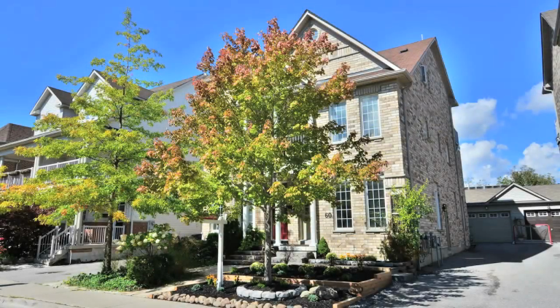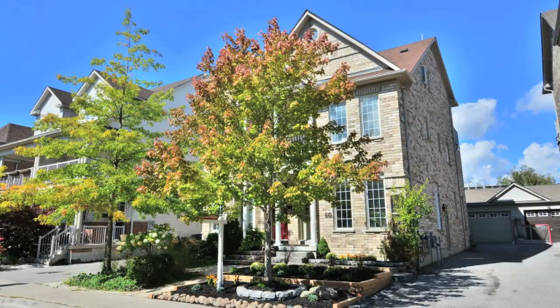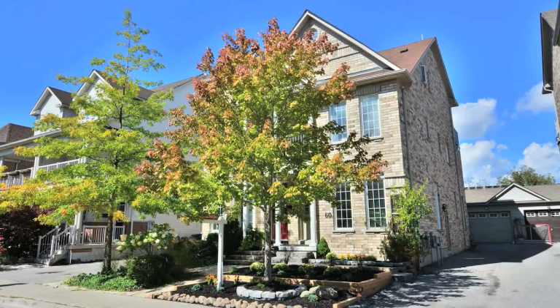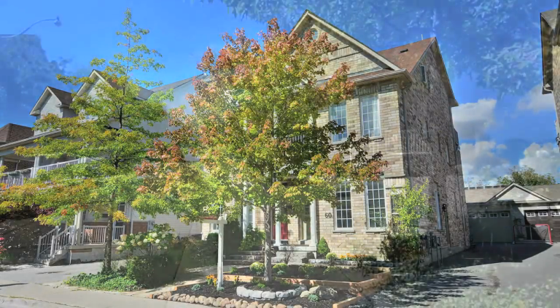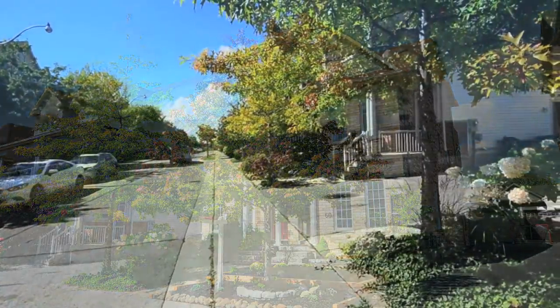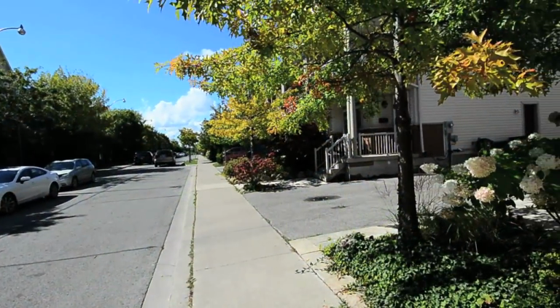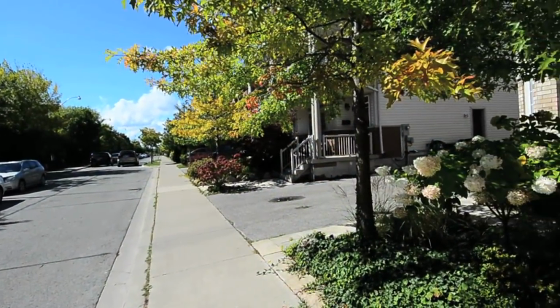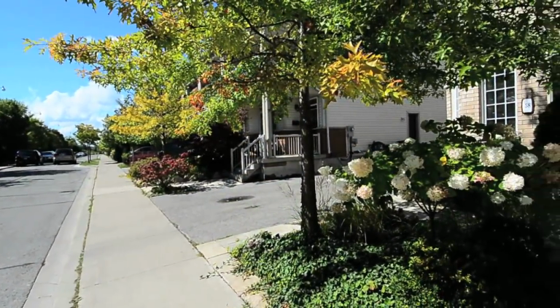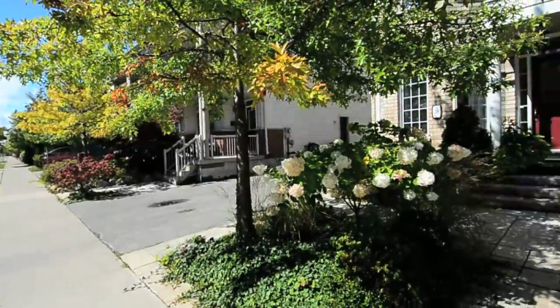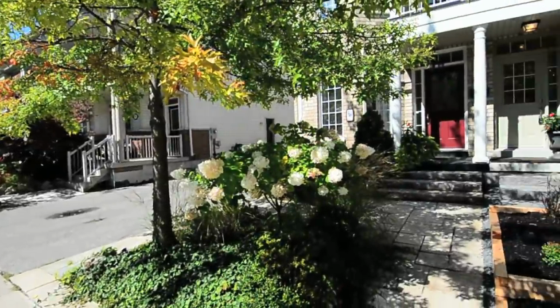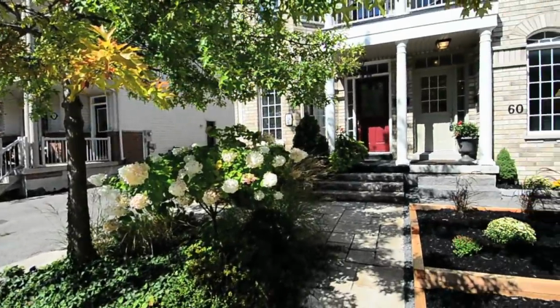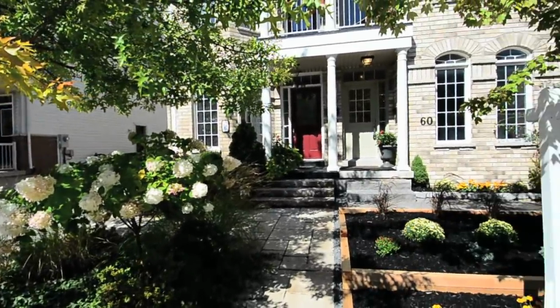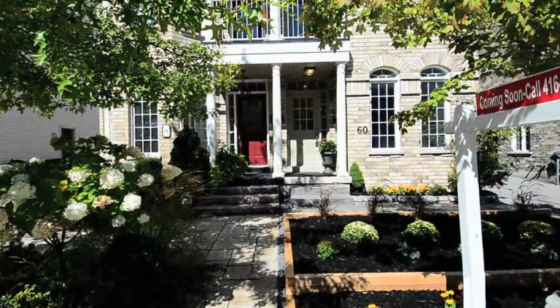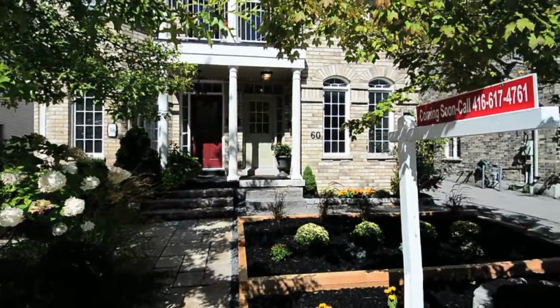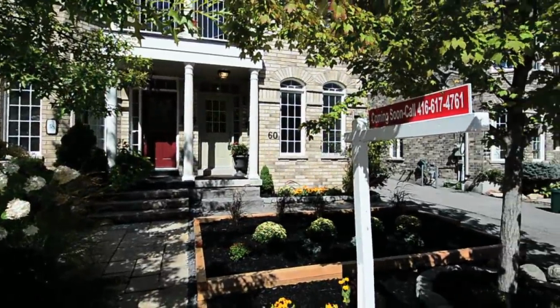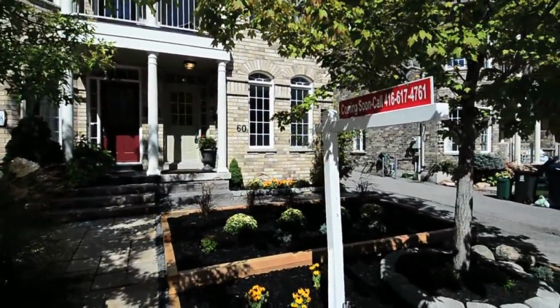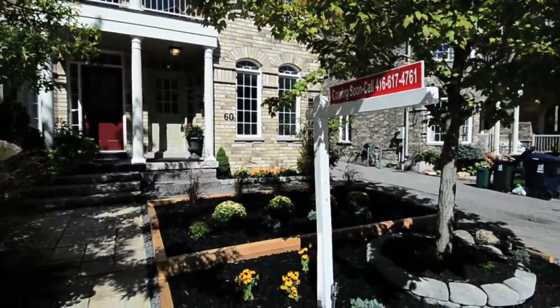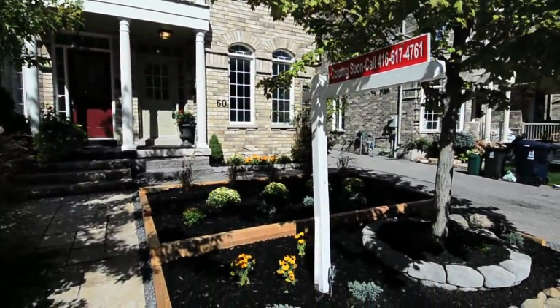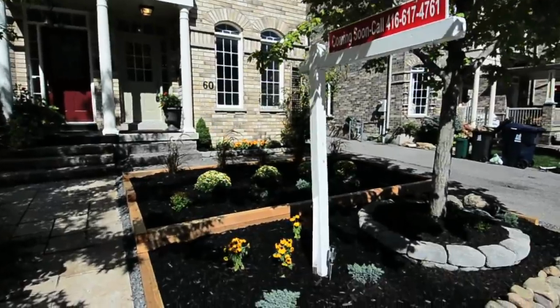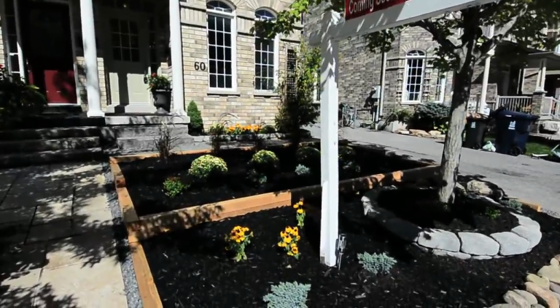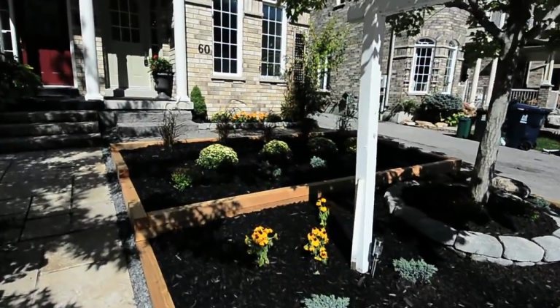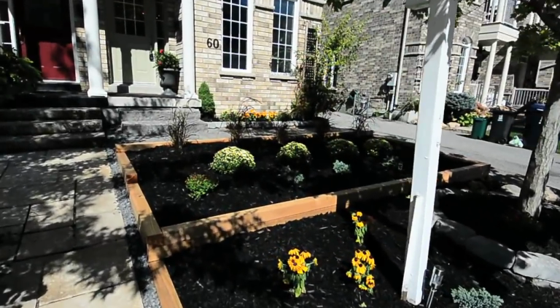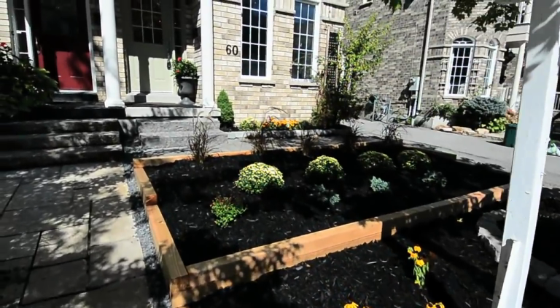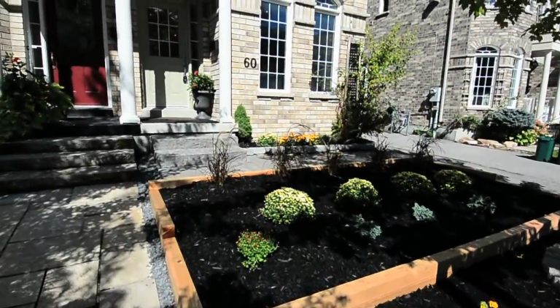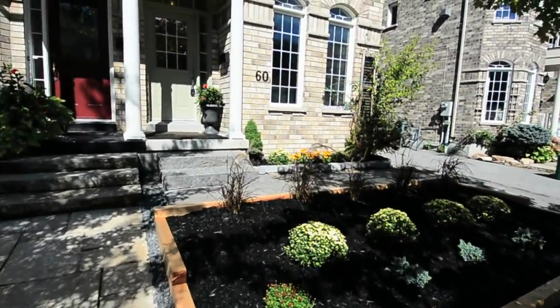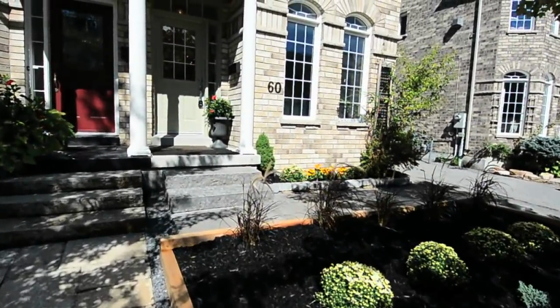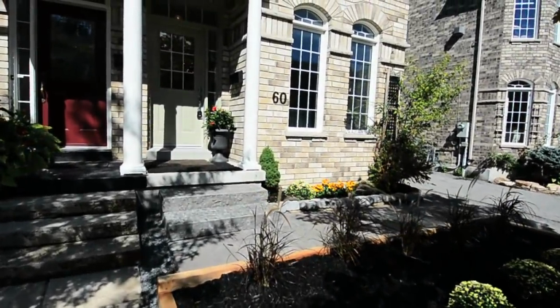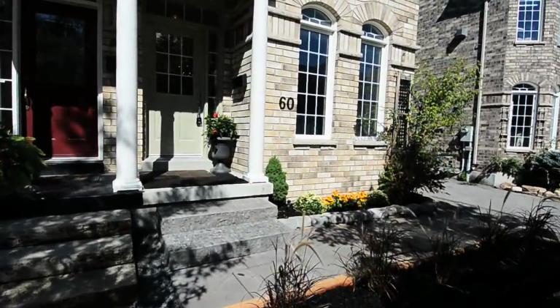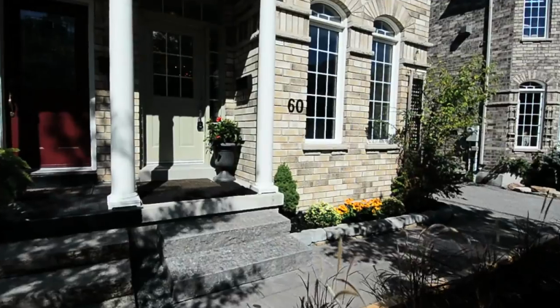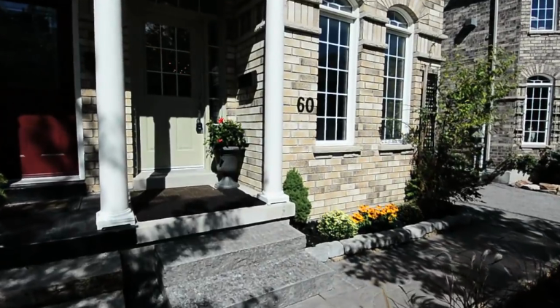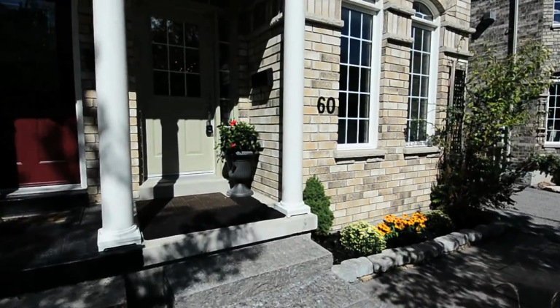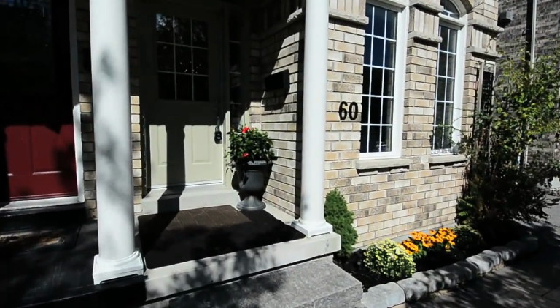Located in the Upper Beach neighborhood of Toronto, 60 Whistlepost Street is a three-level brick home with driveway parking for up to four vehicles, a professionally landscaped front yard with cedar elements, and natural stone steps leading to an inviting front entryway.